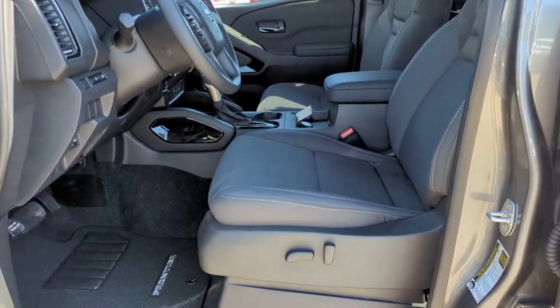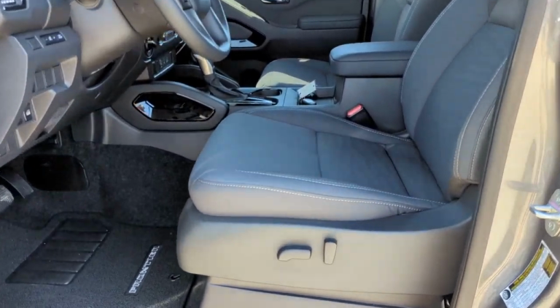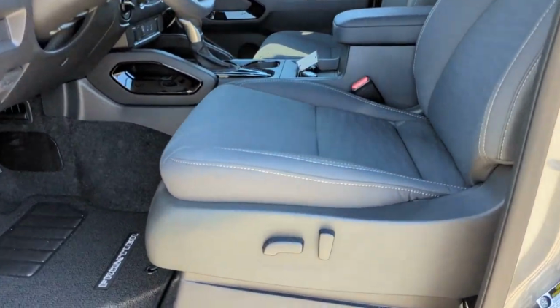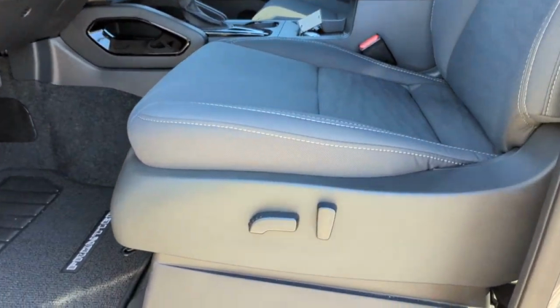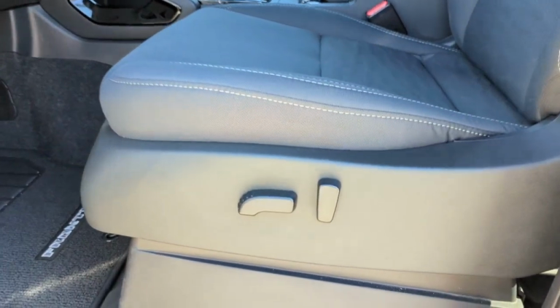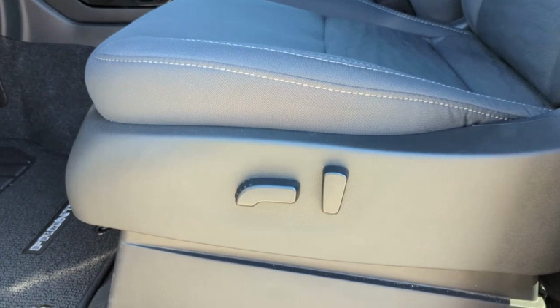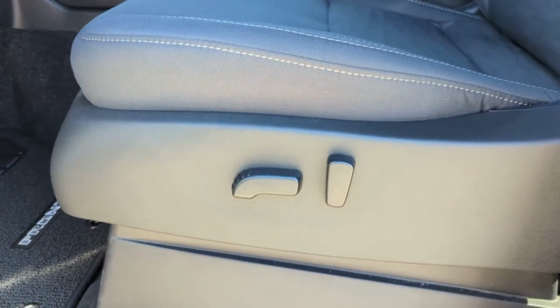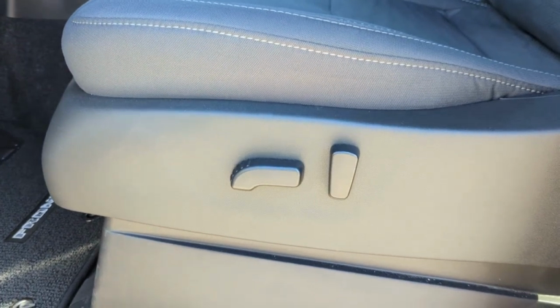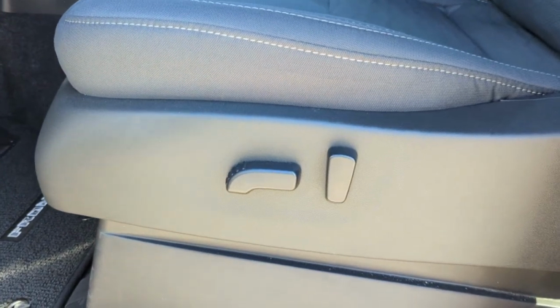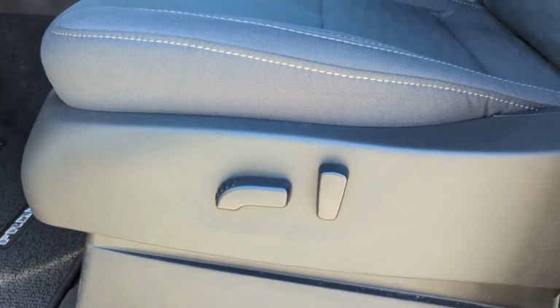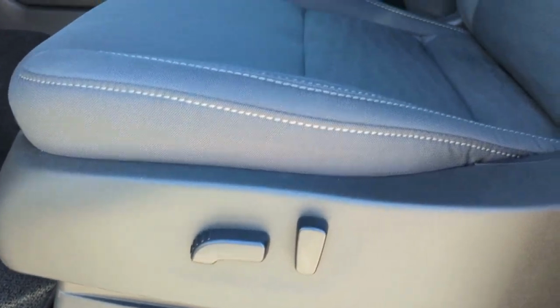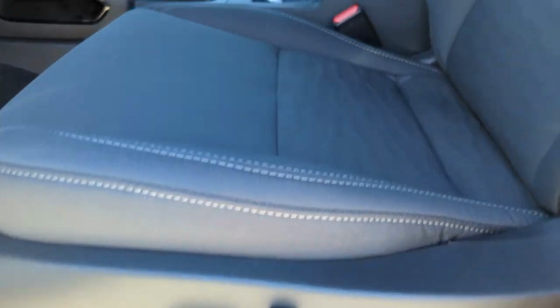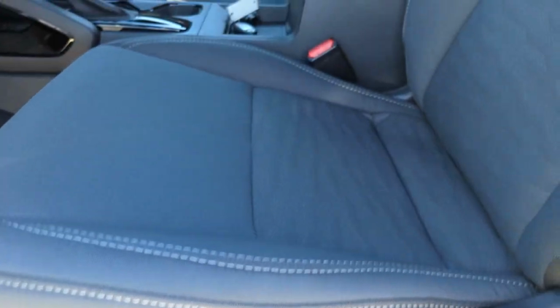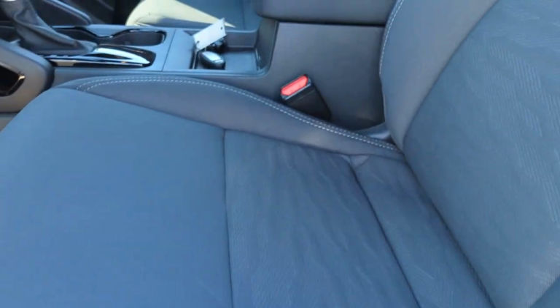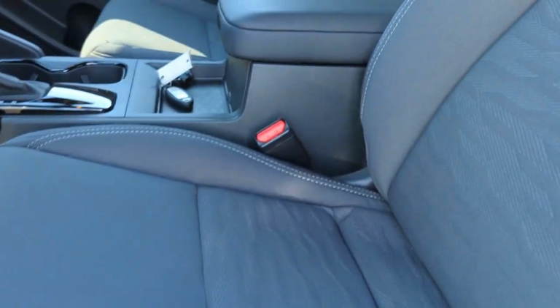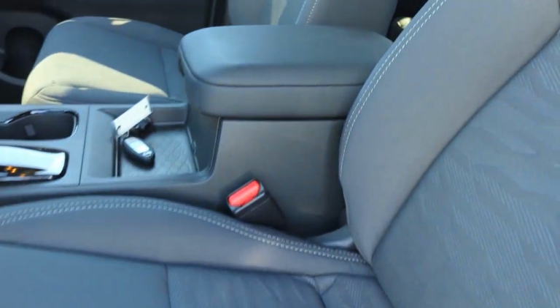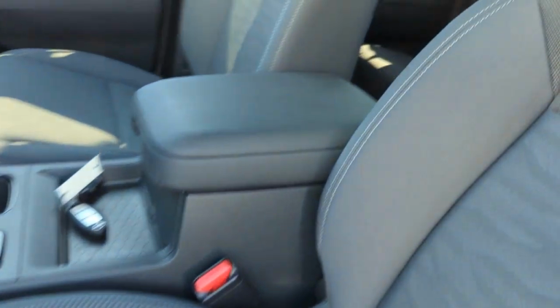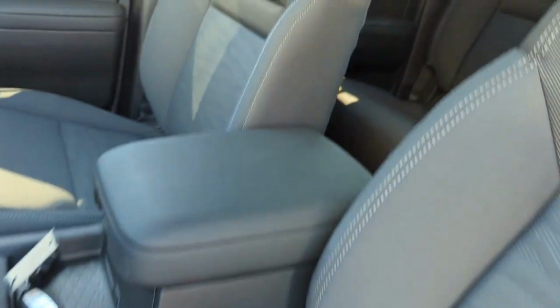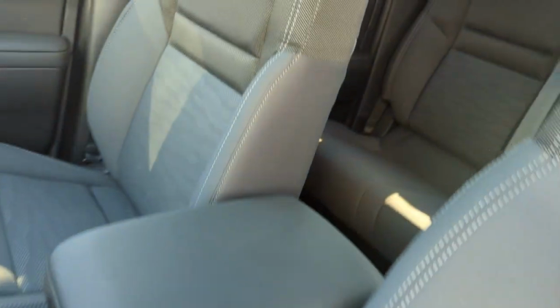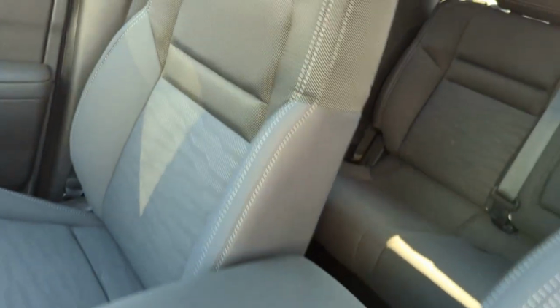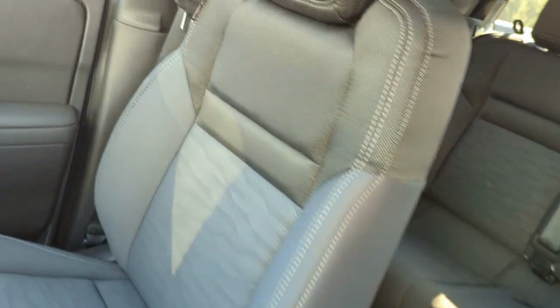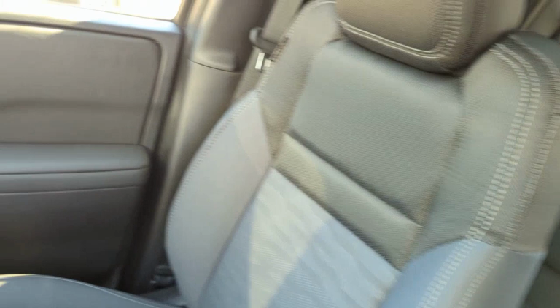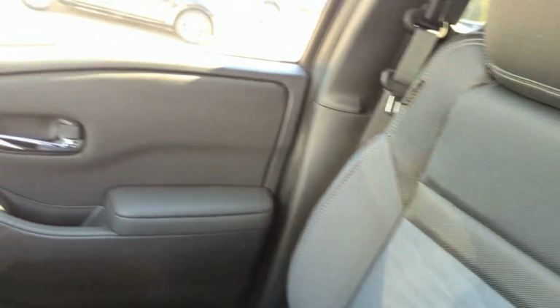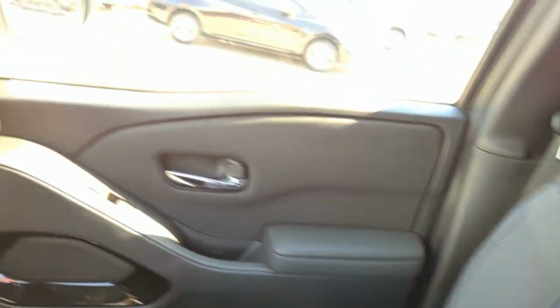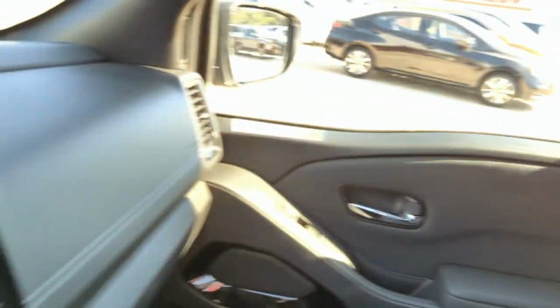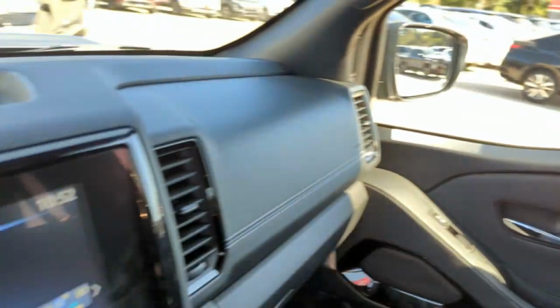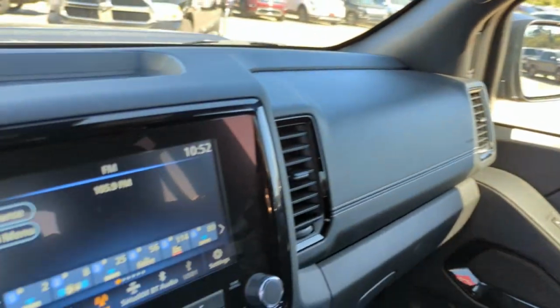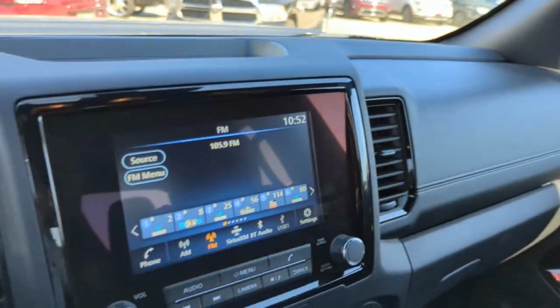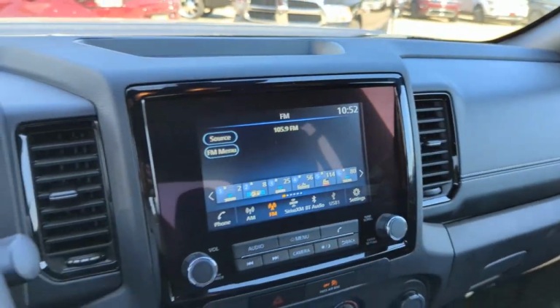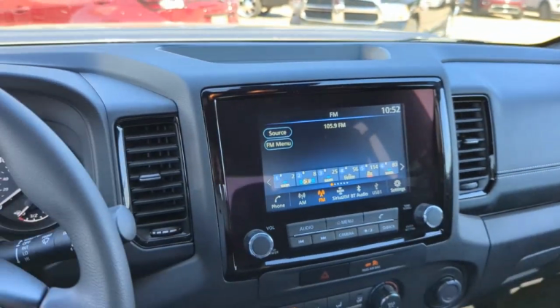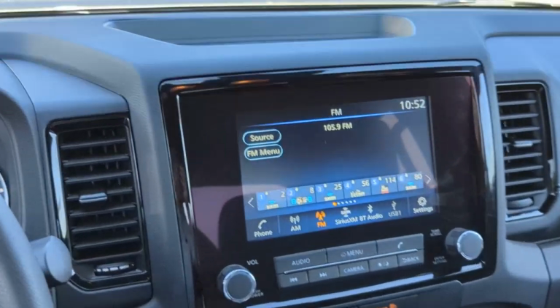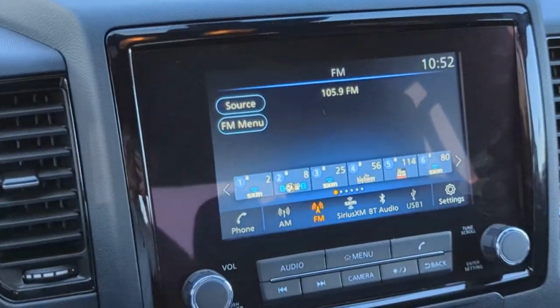Midsize truck capability at an oversized value — that's the Frontier. See for yourself when you take it out for a test drive. Our professional staff looks forward to giving you excellent service.